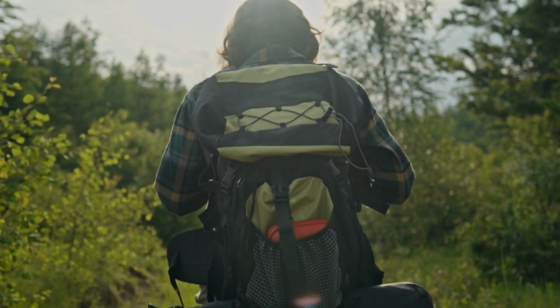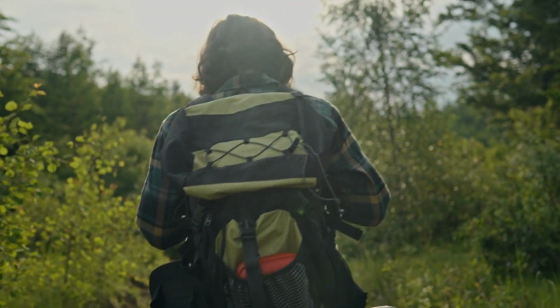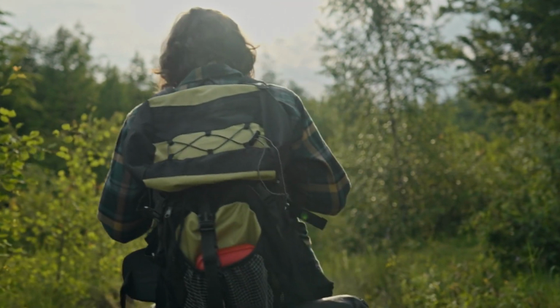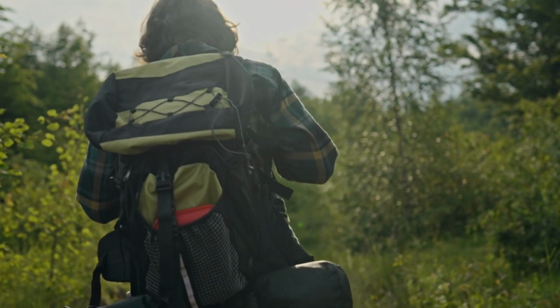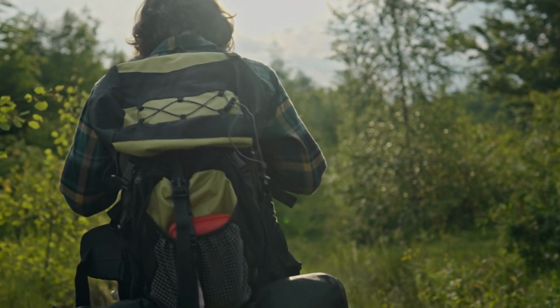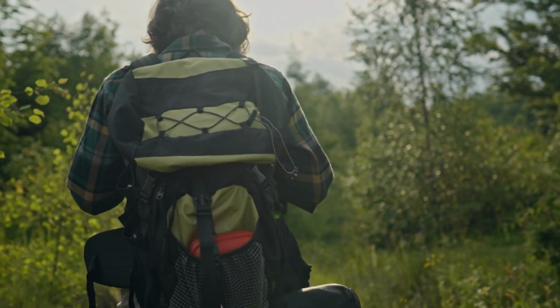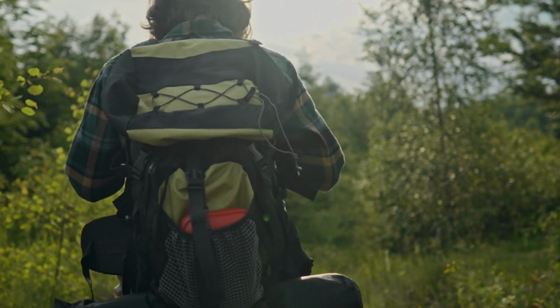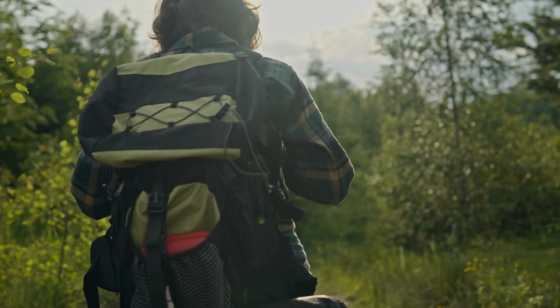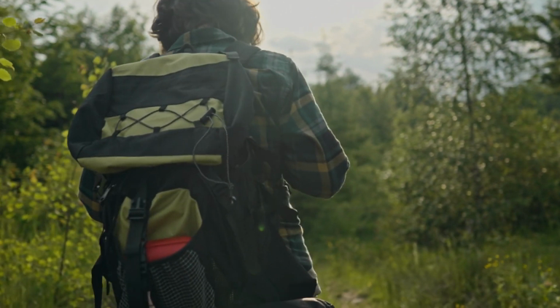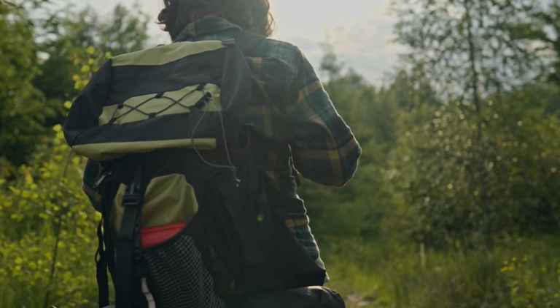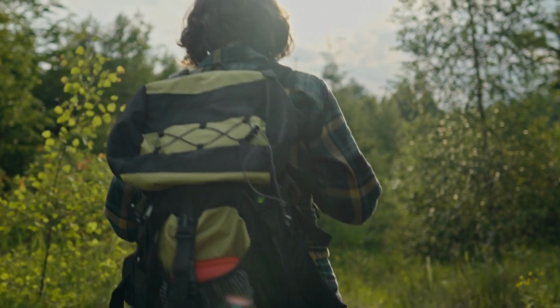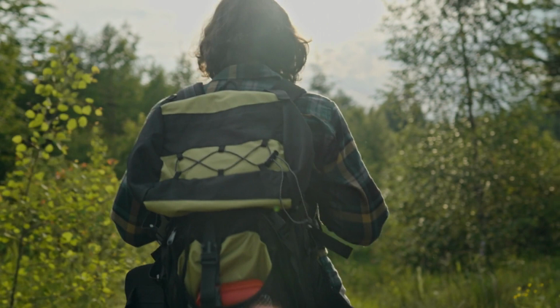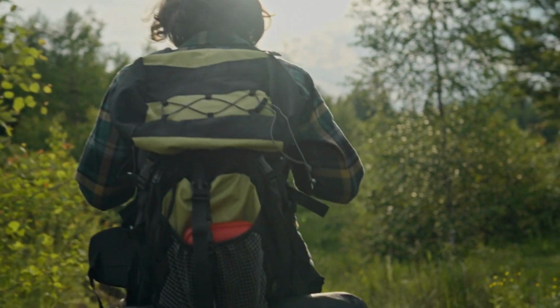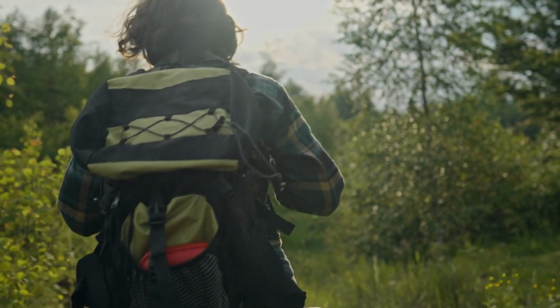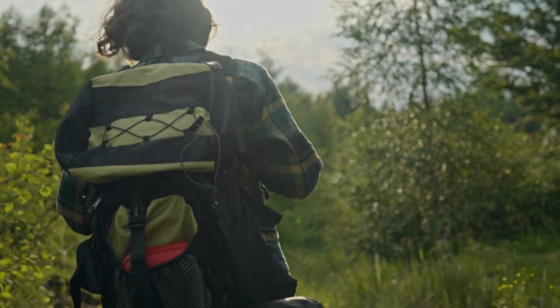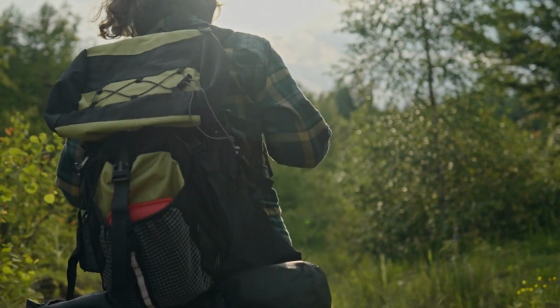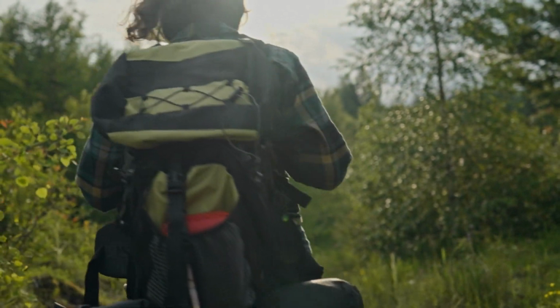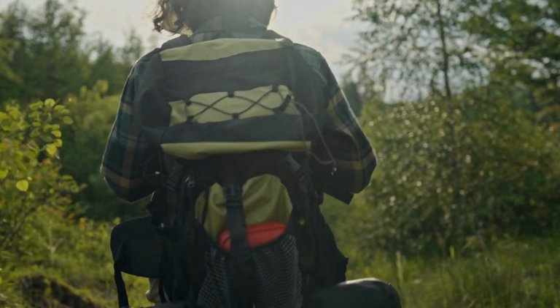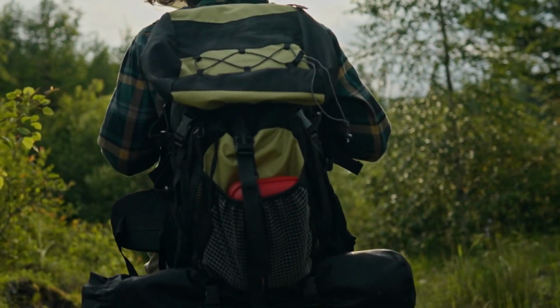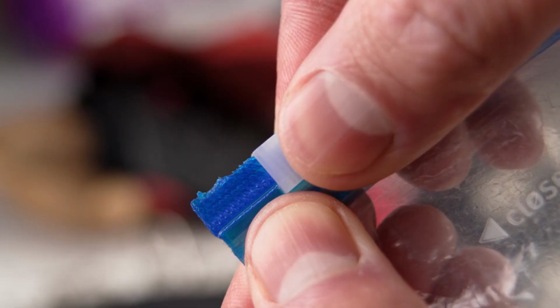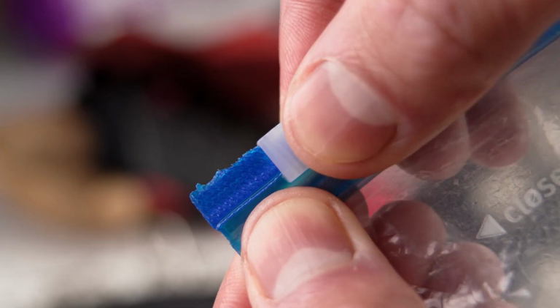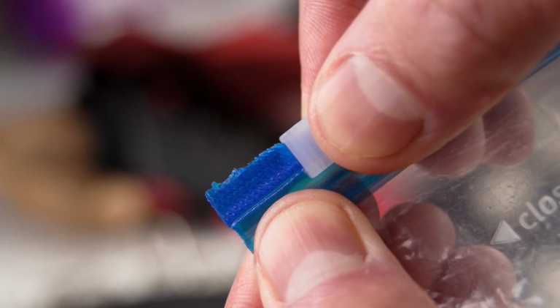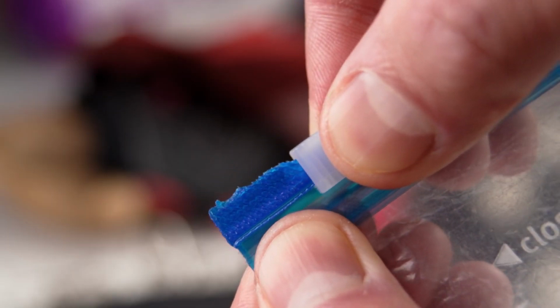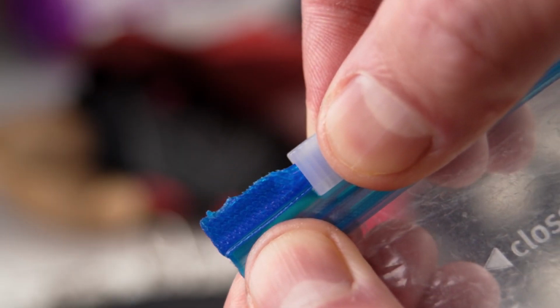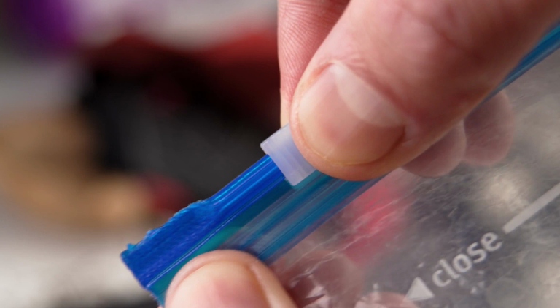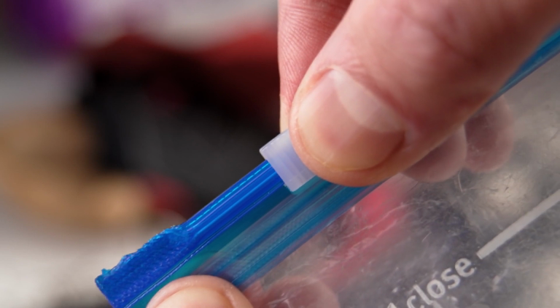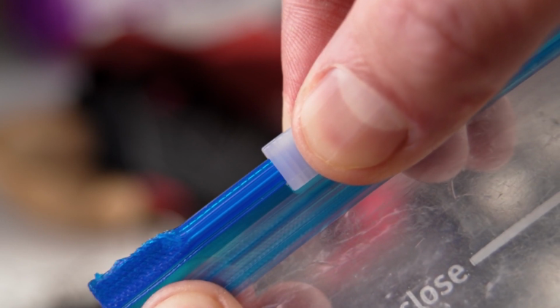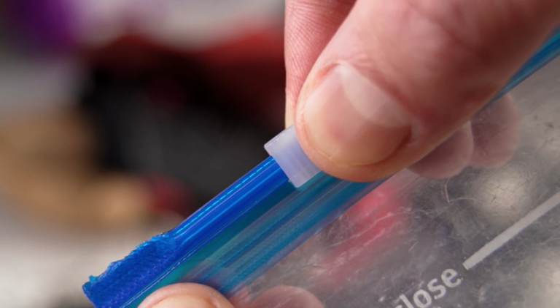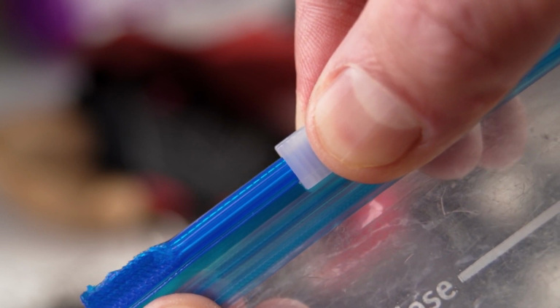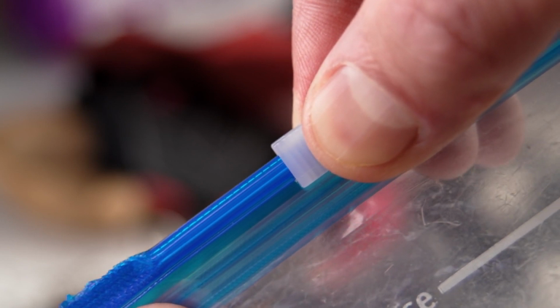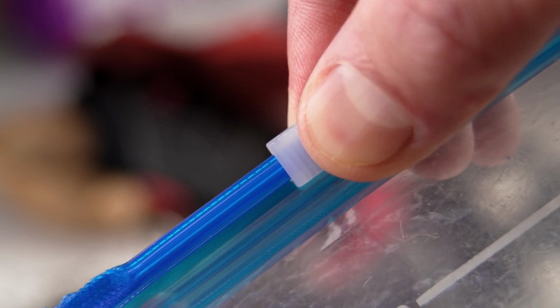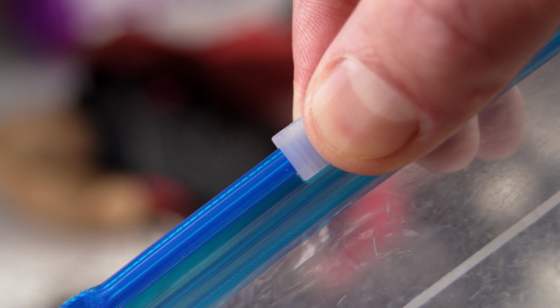8. Waterproof Bags — guarding essentials. Seal your valuables, batteries, and flammables in waterproof bags. Whether Ziplocs or purpose-built satchels, keep everything dry between uses.